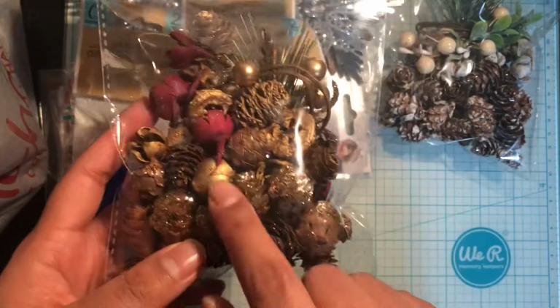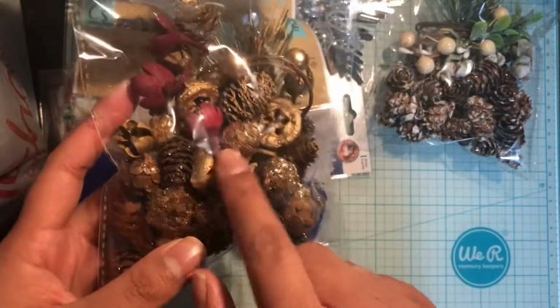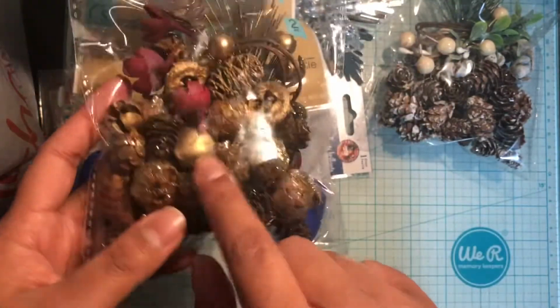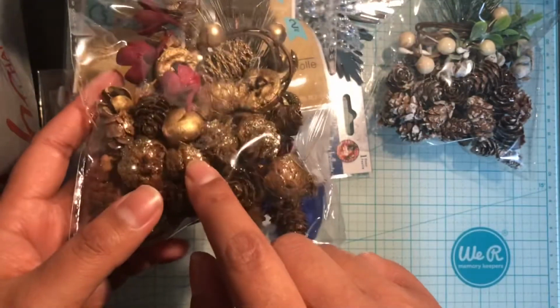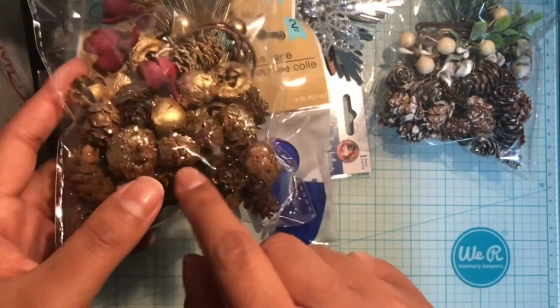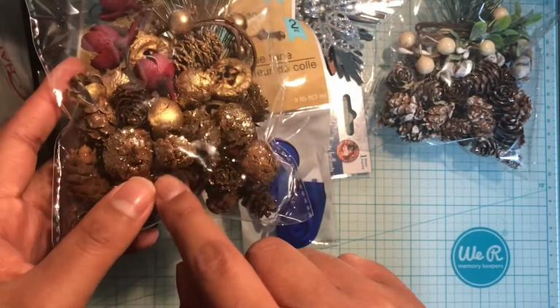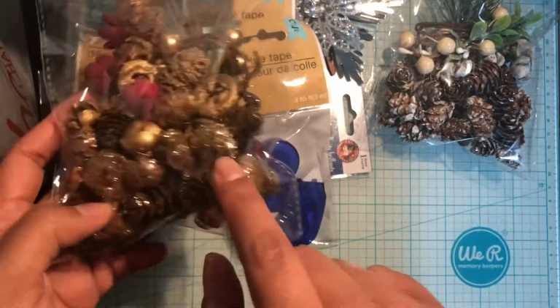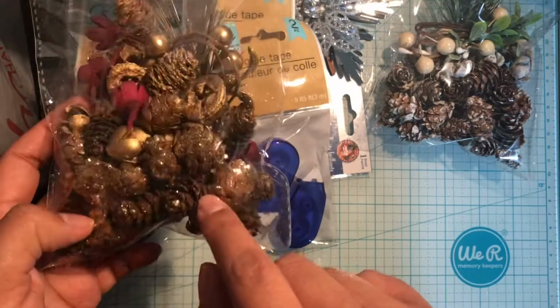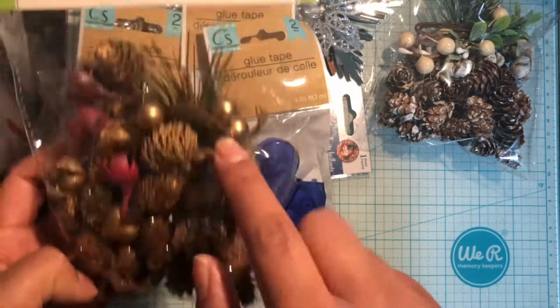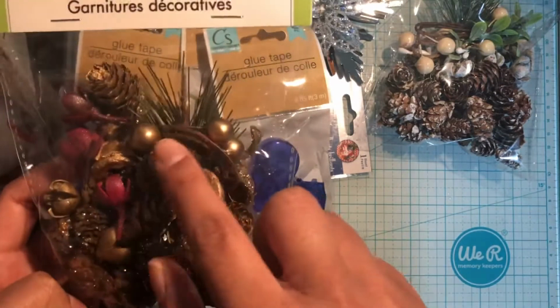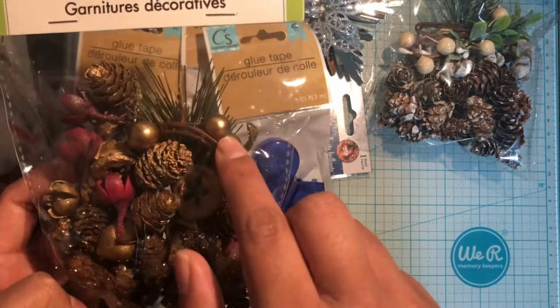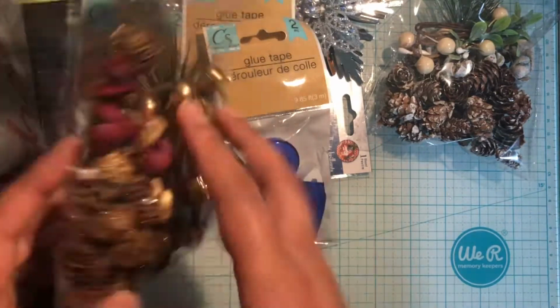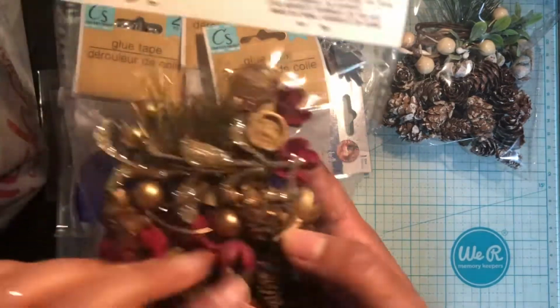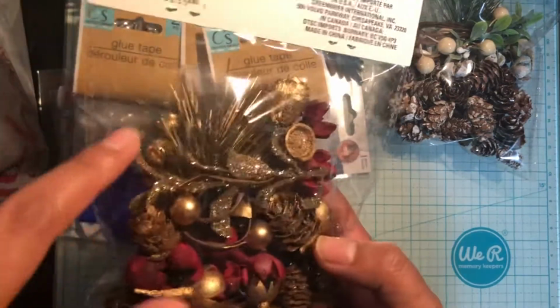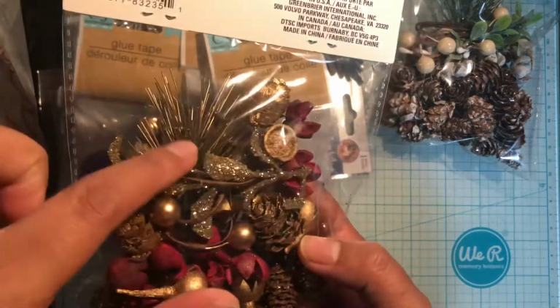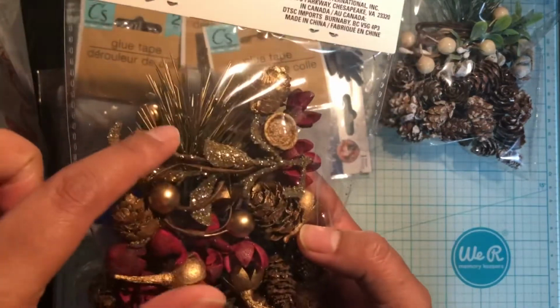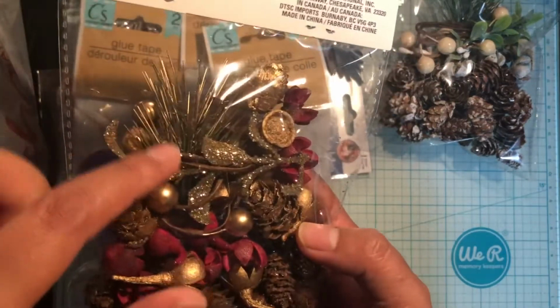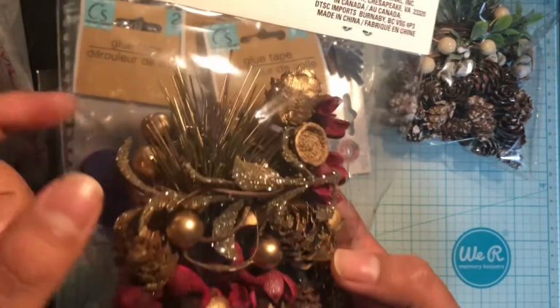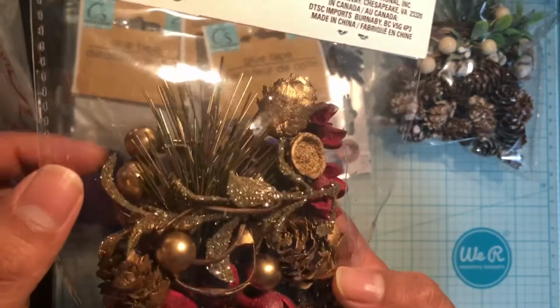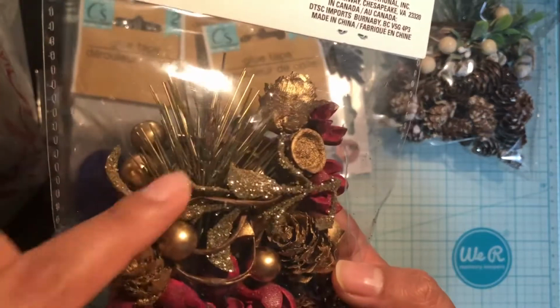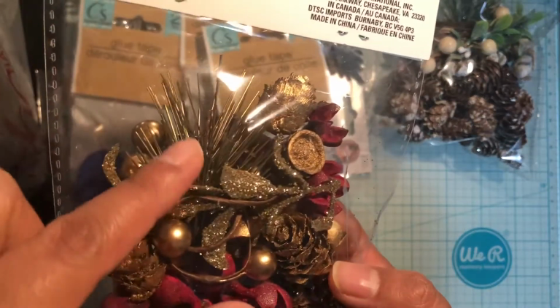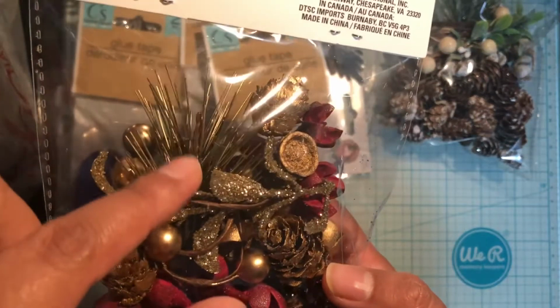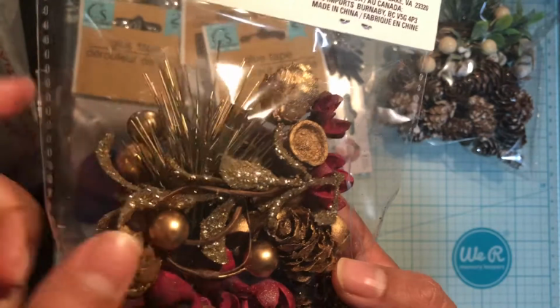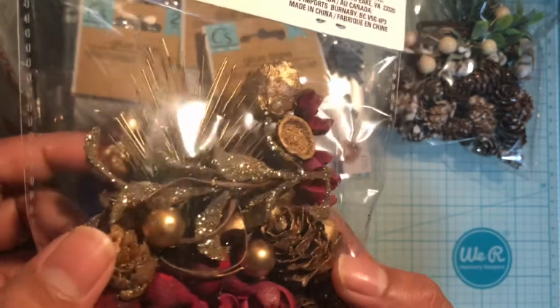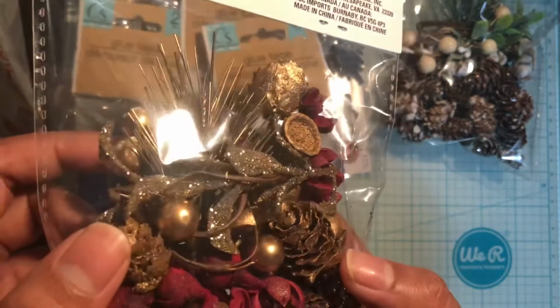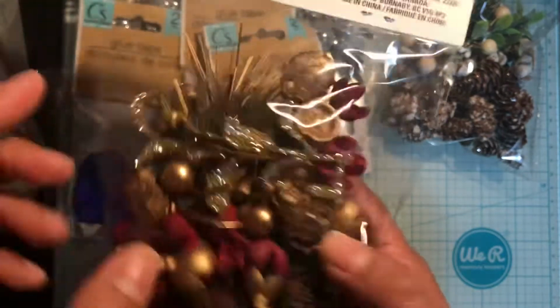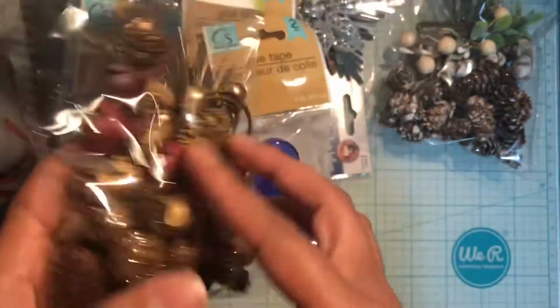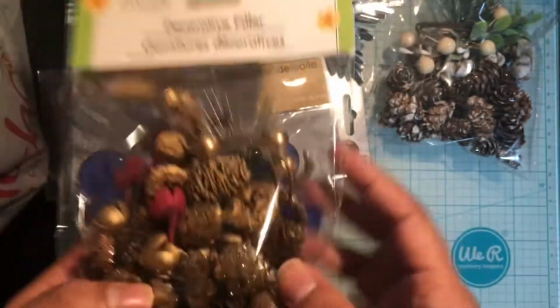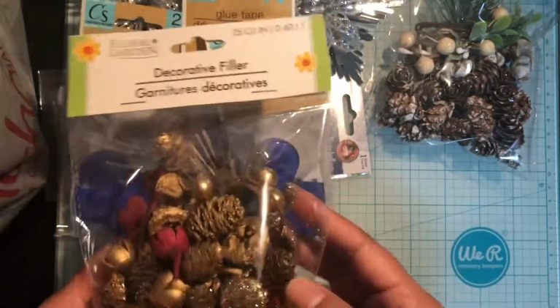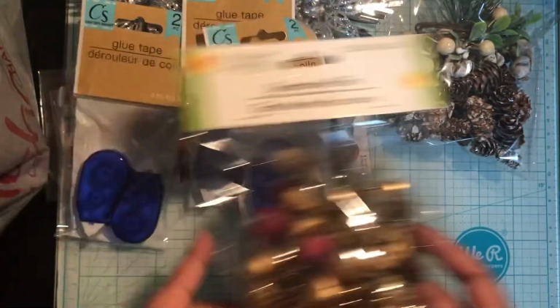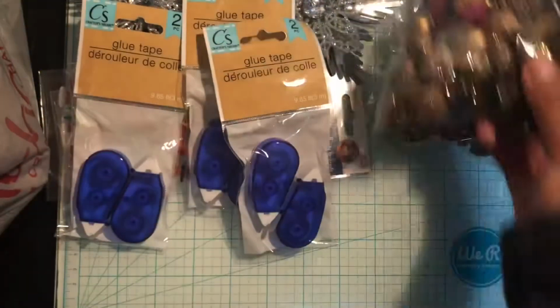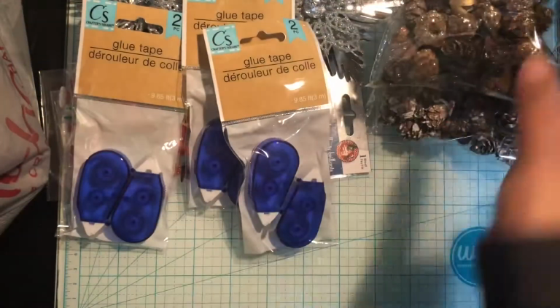I also got another pack of the decorative fillers — this one is gold and red. It's gold glitter with some bulbs, and even the greenery has gold on it. So pretty! I picked that up.